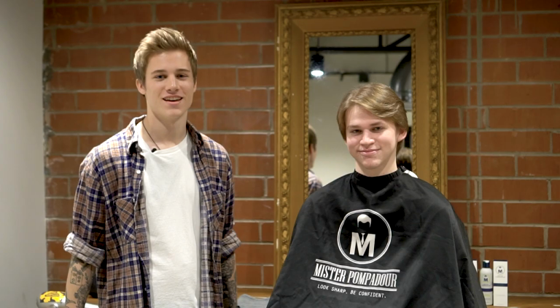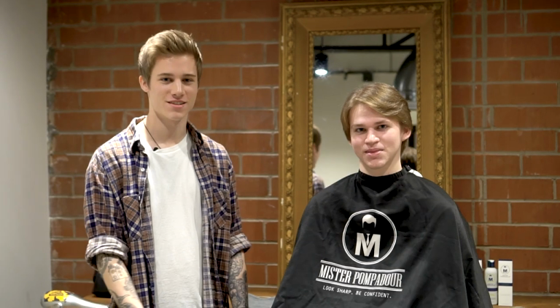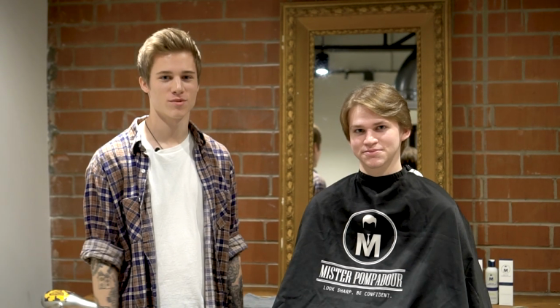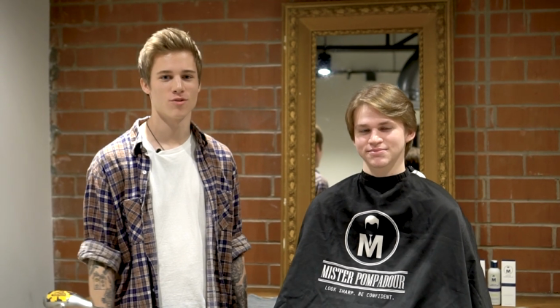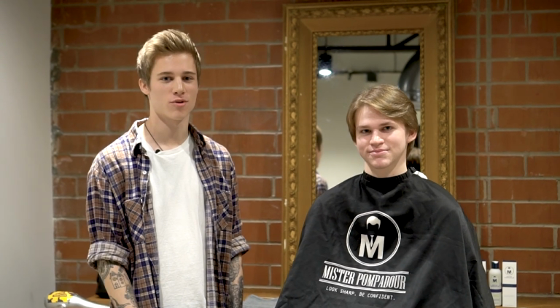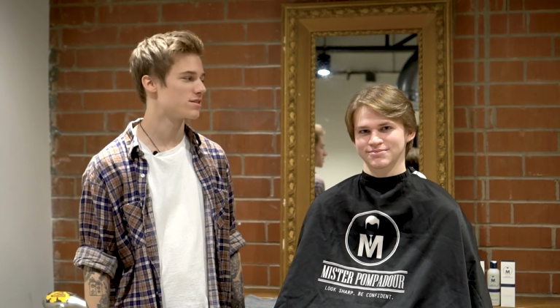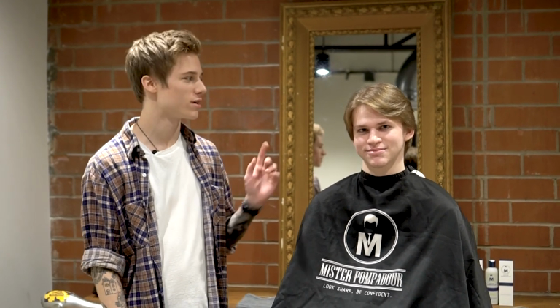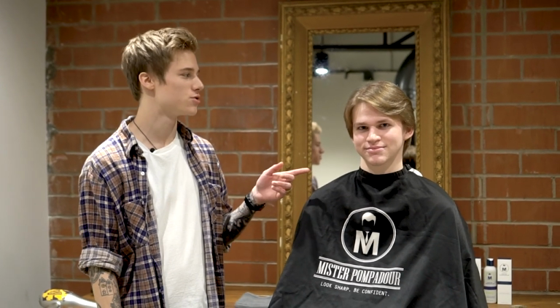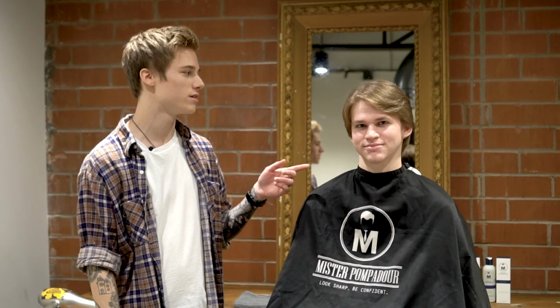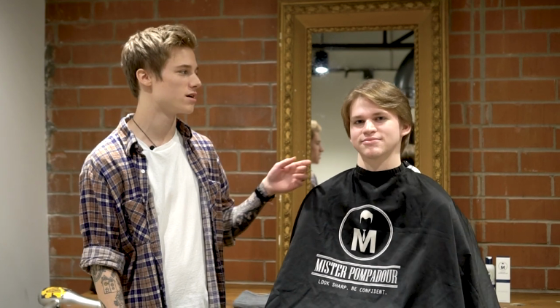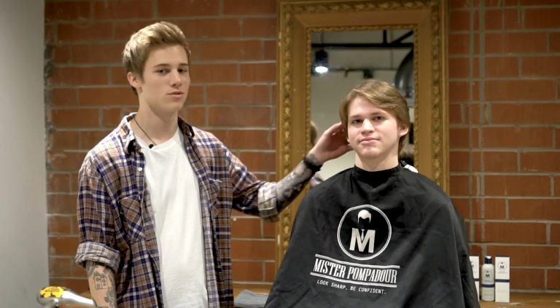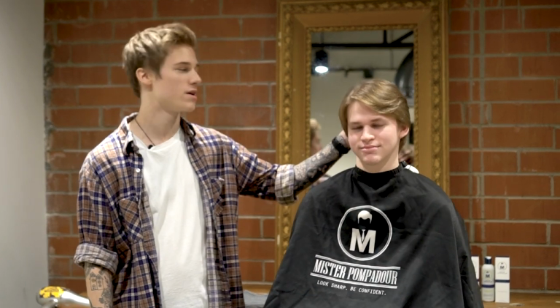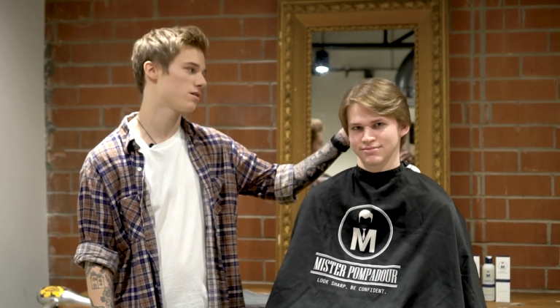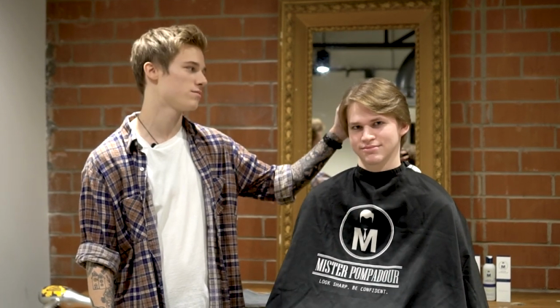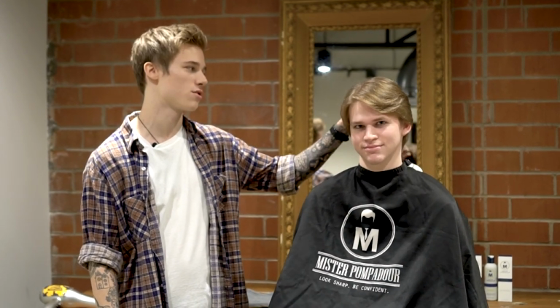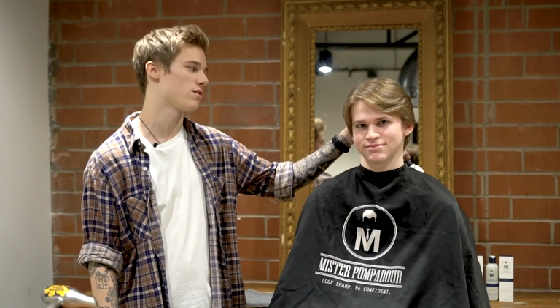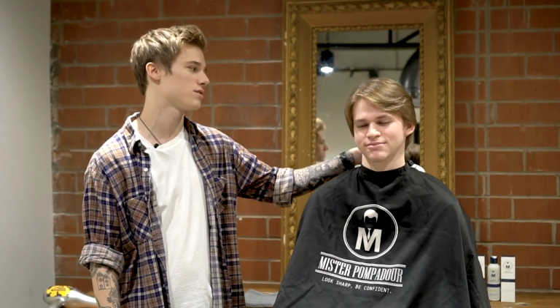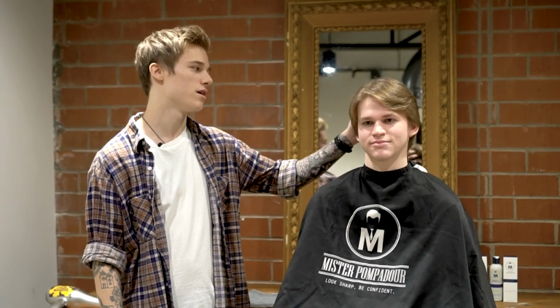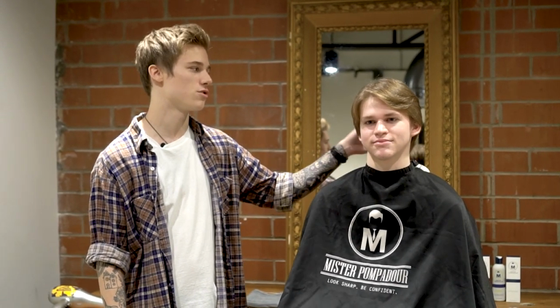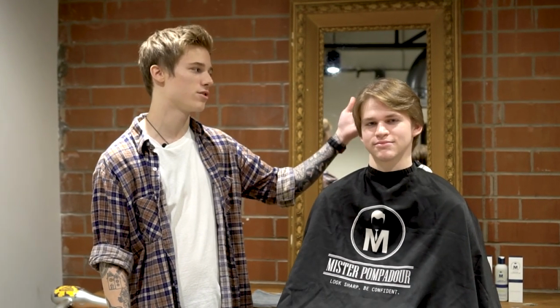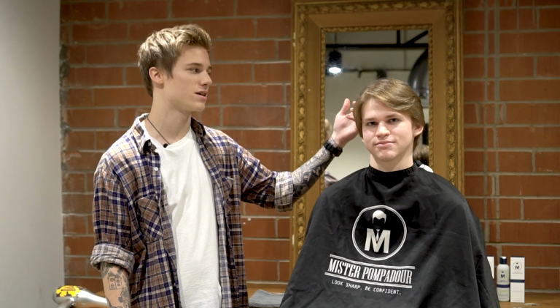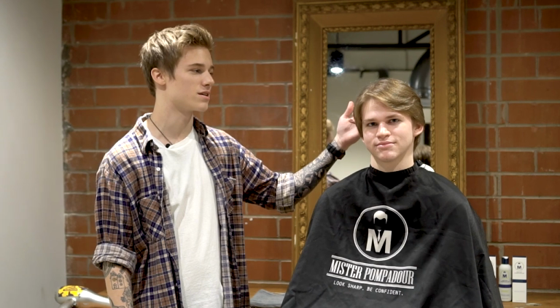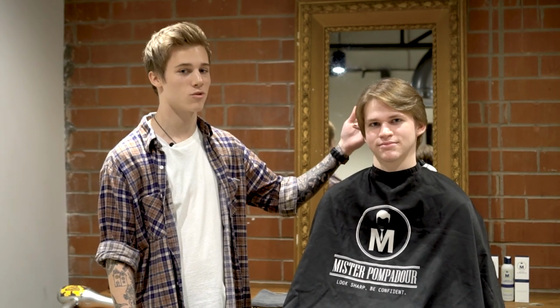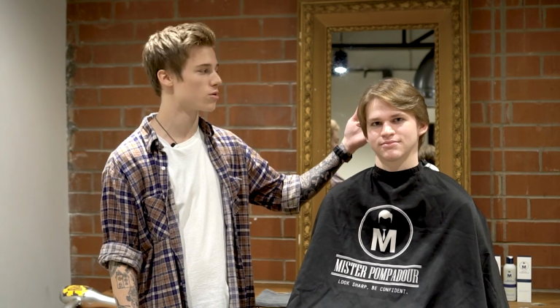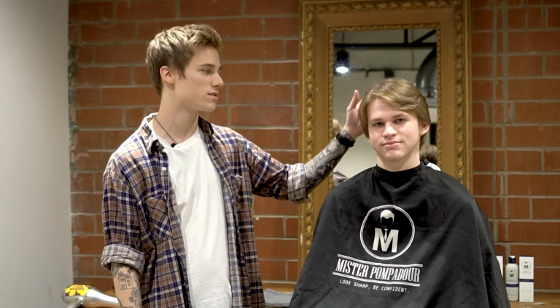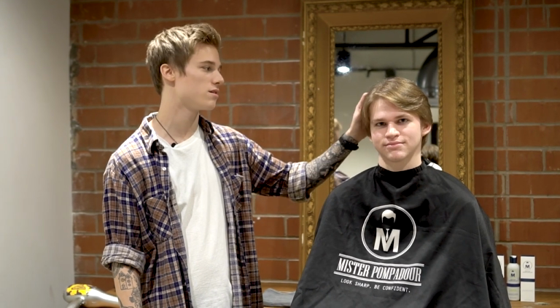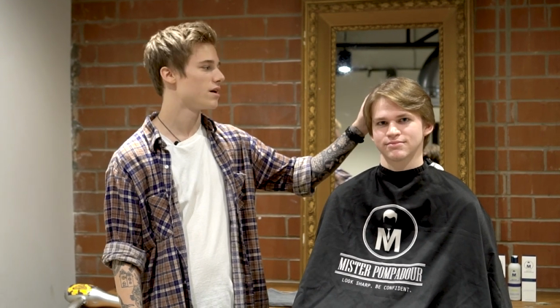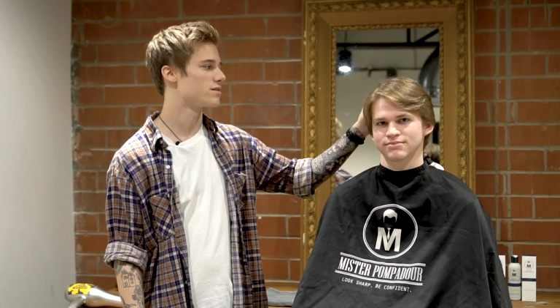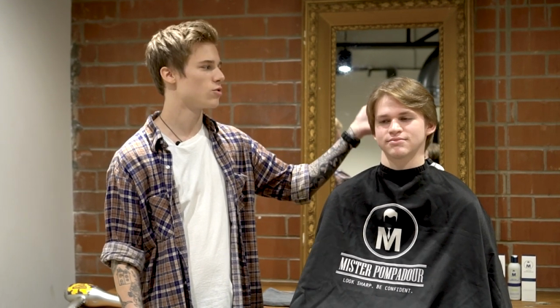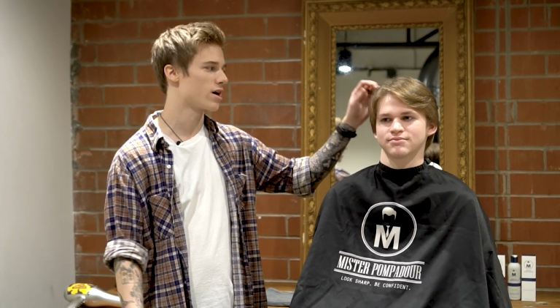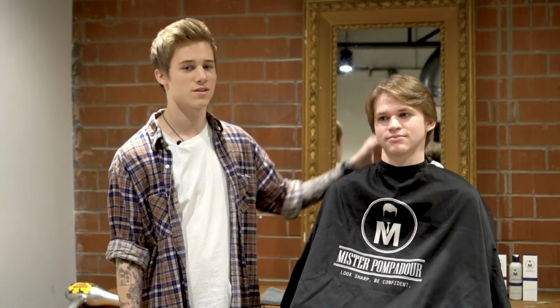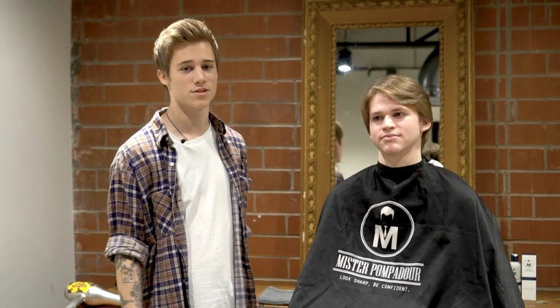Hey guys, this is Timmy McCoy here with Pompadour Brands. I've got my client Julian and today we'll be doing a maintenance cut on him since he's growing his hair out, showing you how you can maintain a nice style with Pompadour products in his hair and keep the whole growing out process super easy.